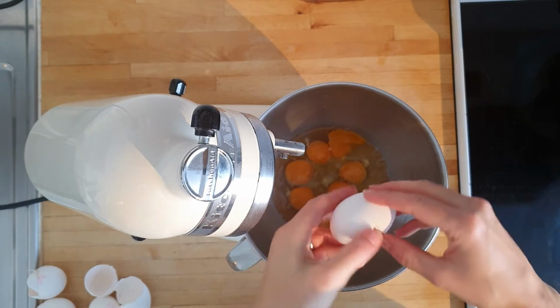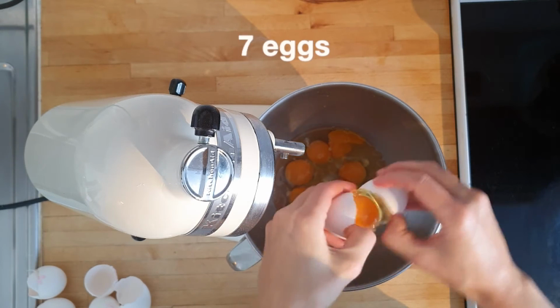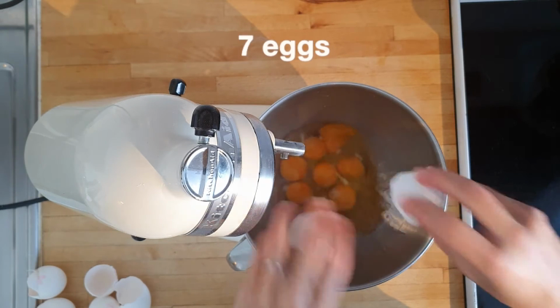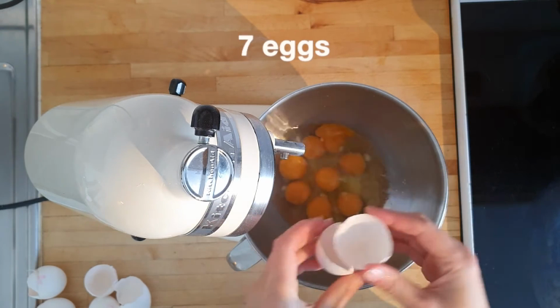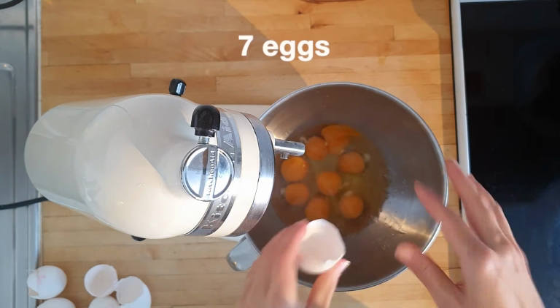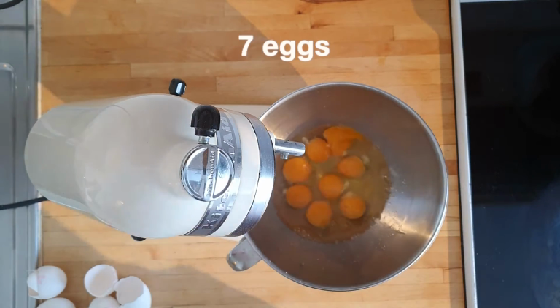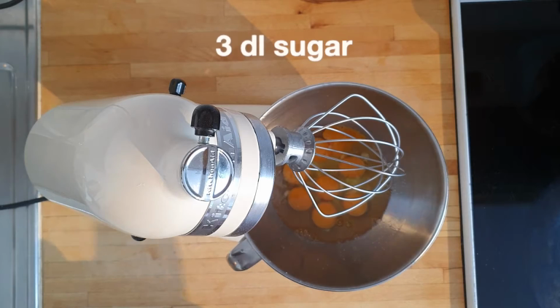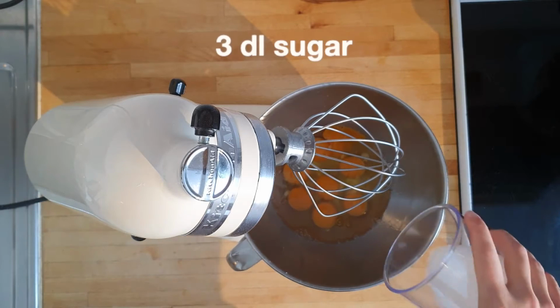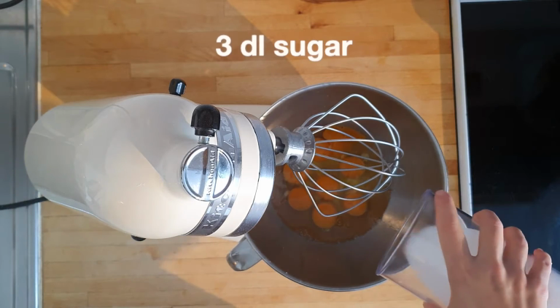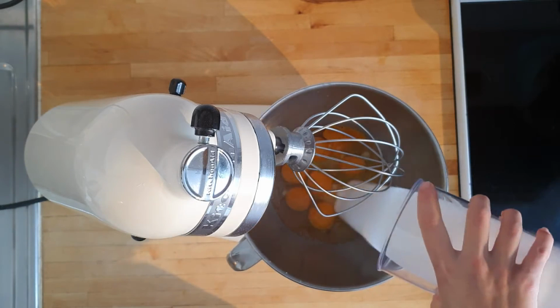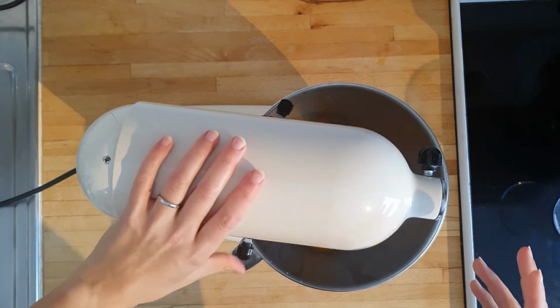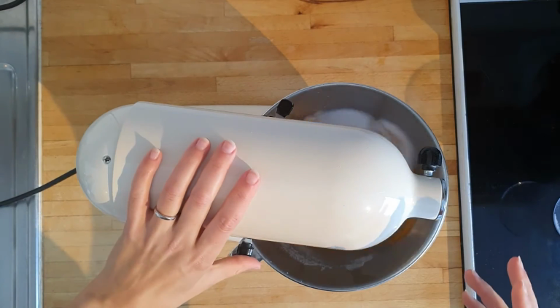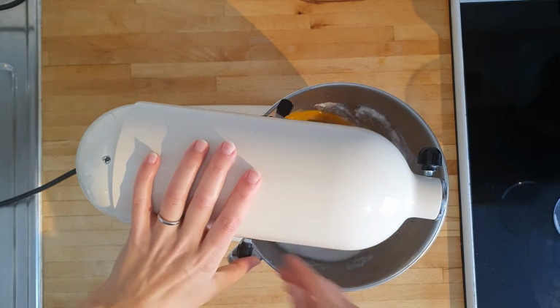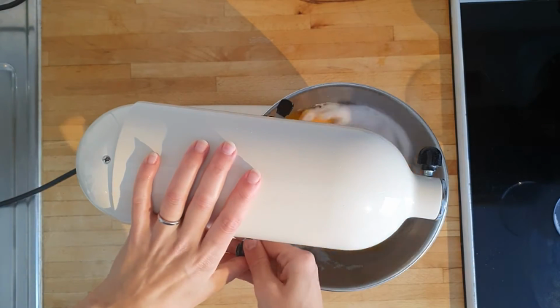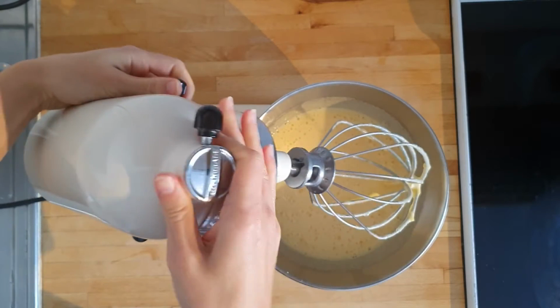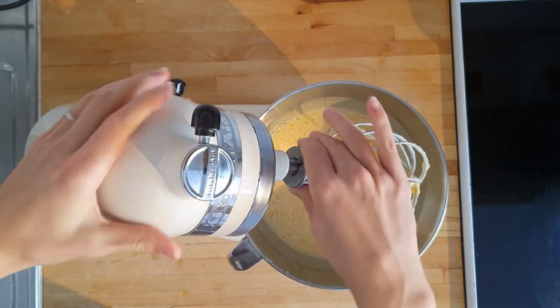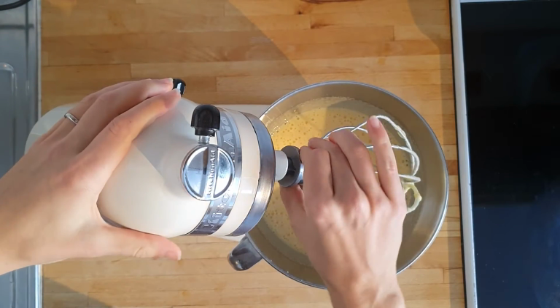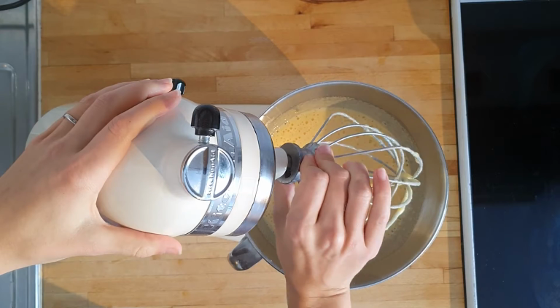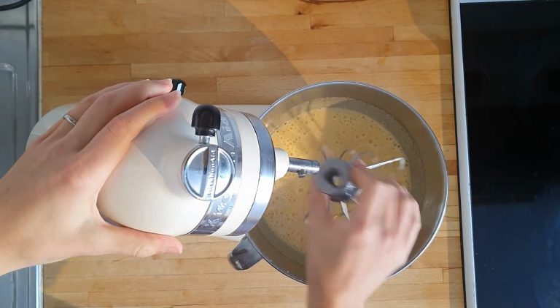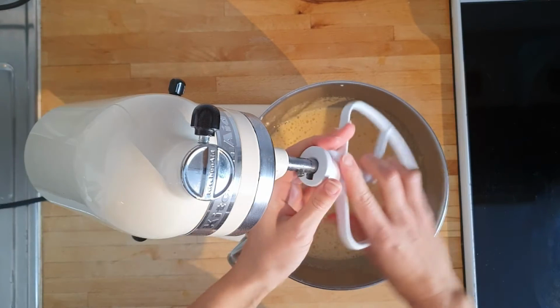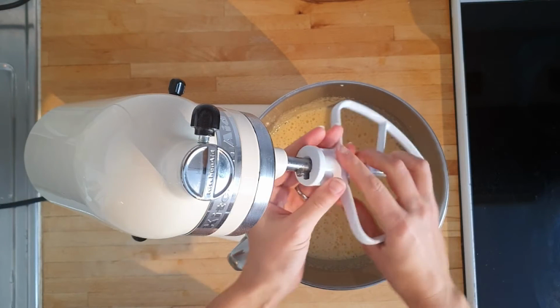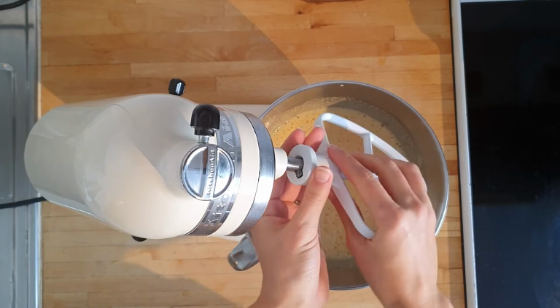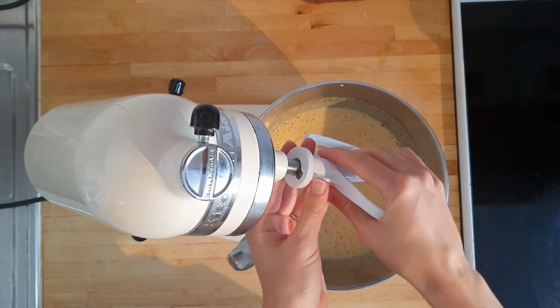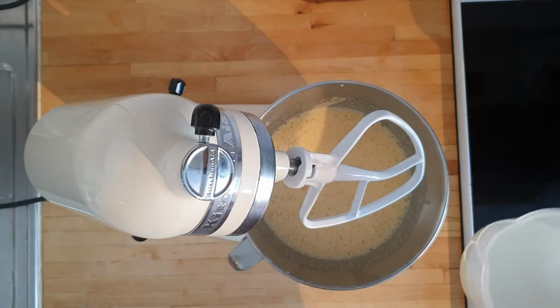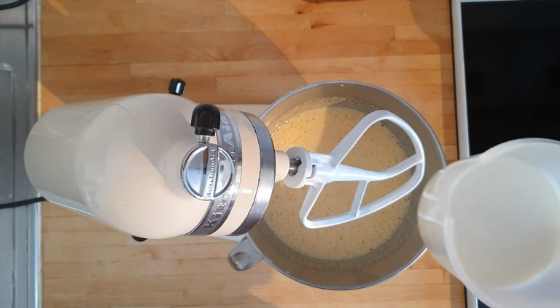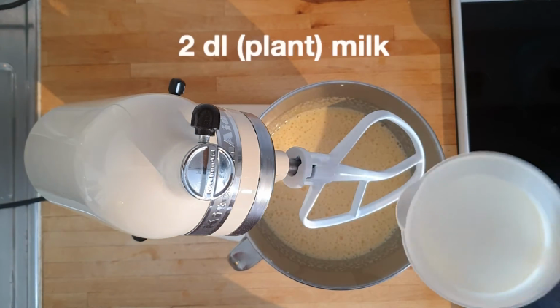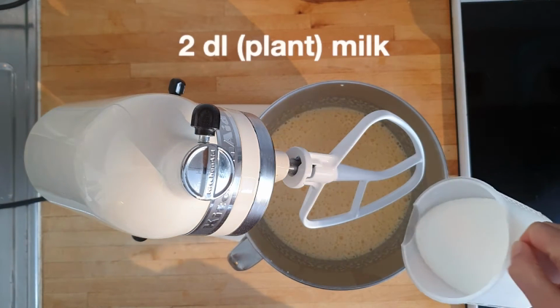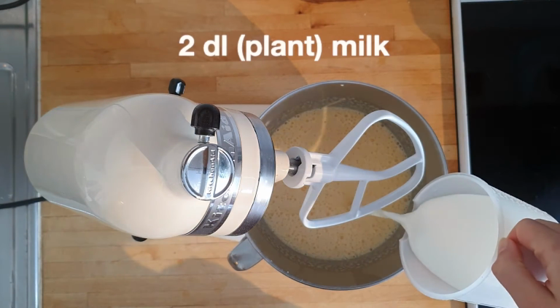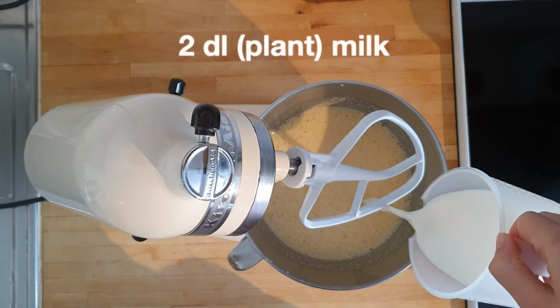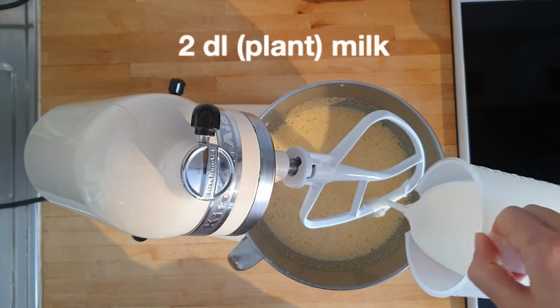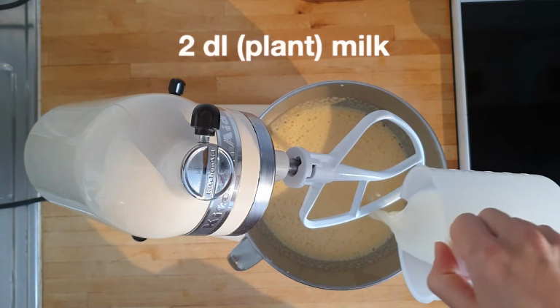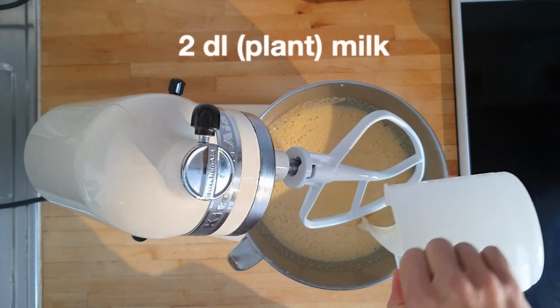I'm doing seven eggs and then I add about three deciliters of sugar before beating it with my standing mixer. When it's fluffy but not super stiff, switch the whisk for a paddle attachment and add your two deciliters of milk — this works perfectly well with plant milk.